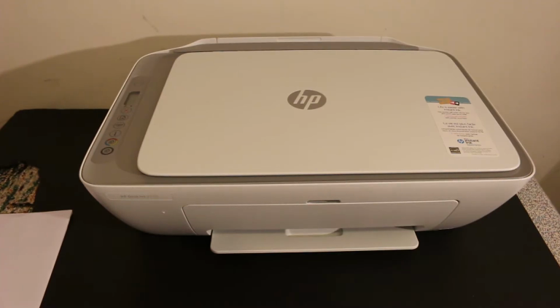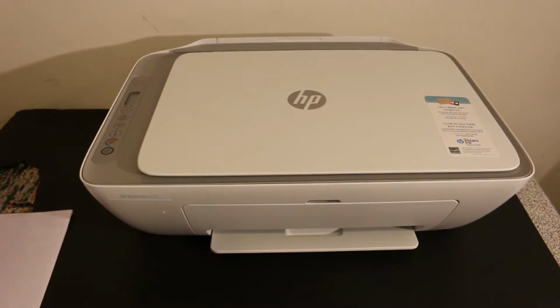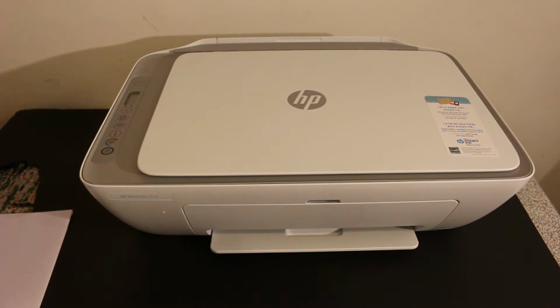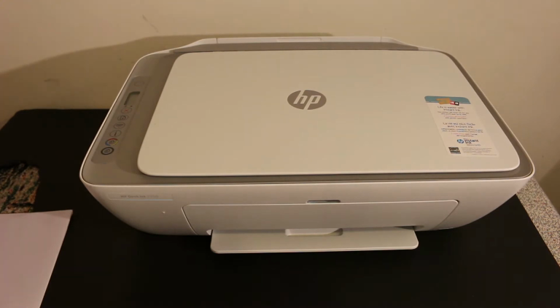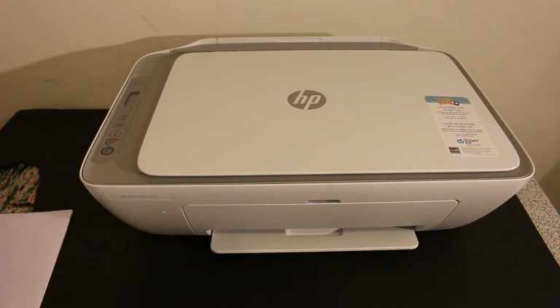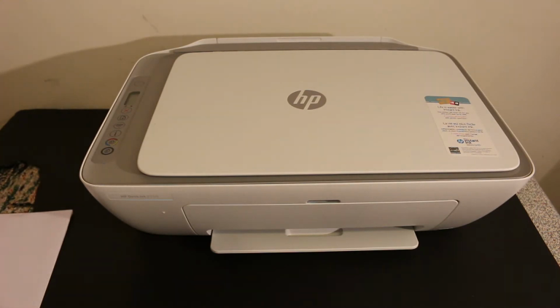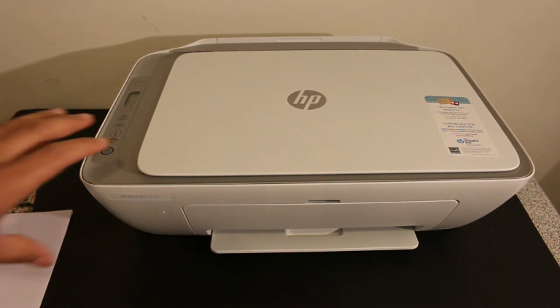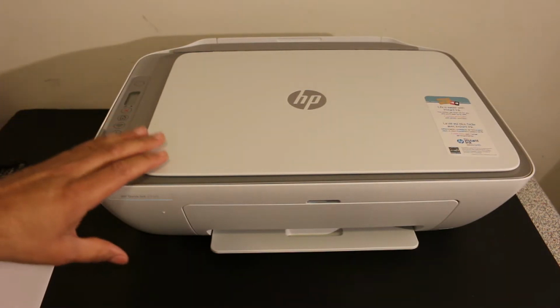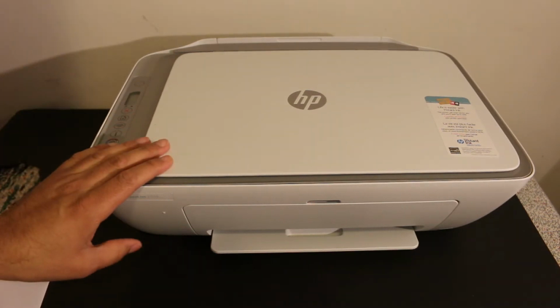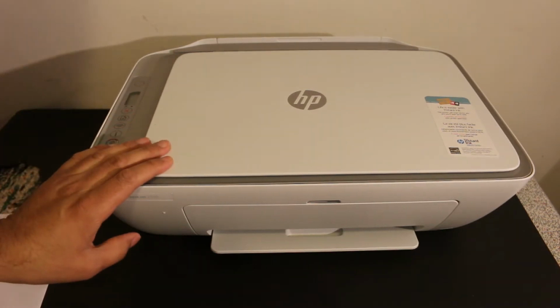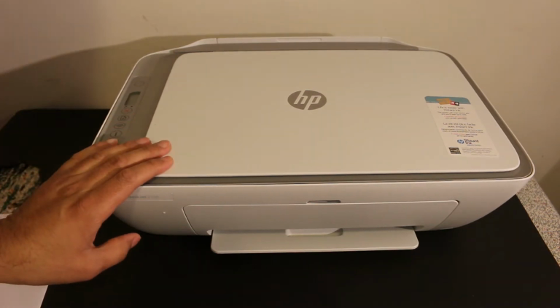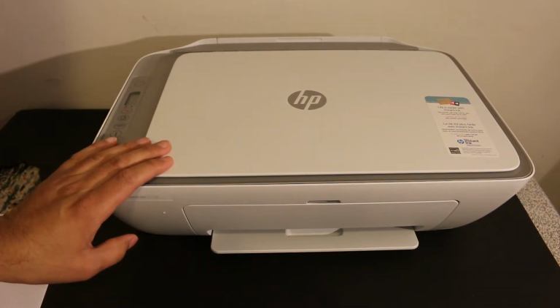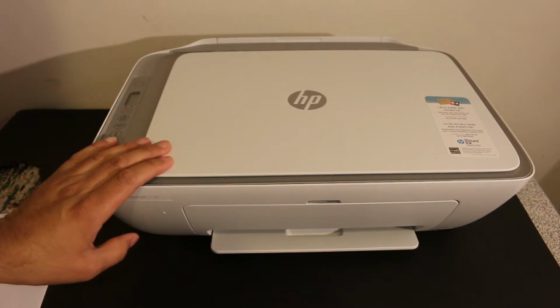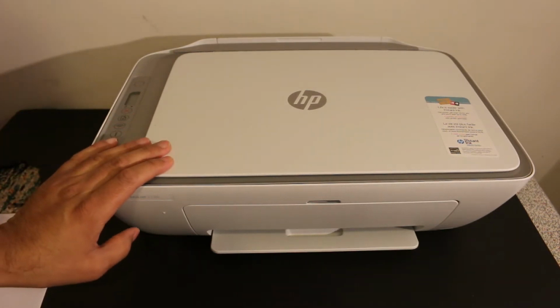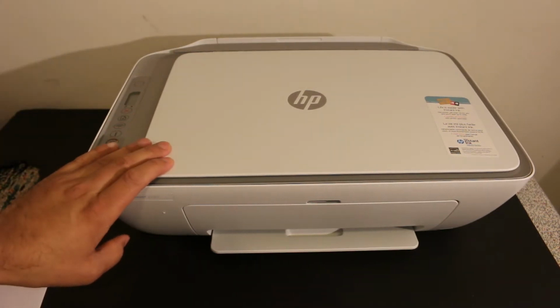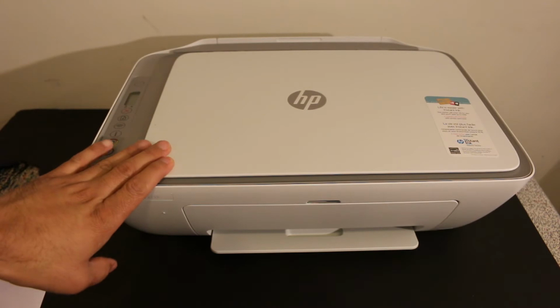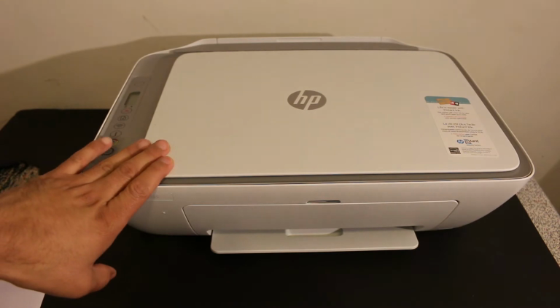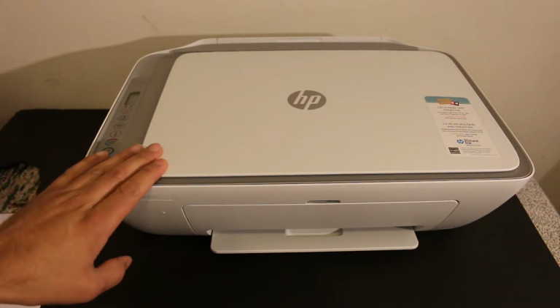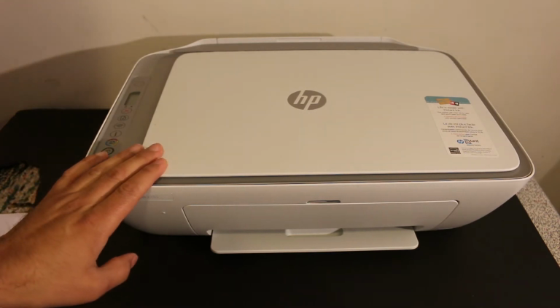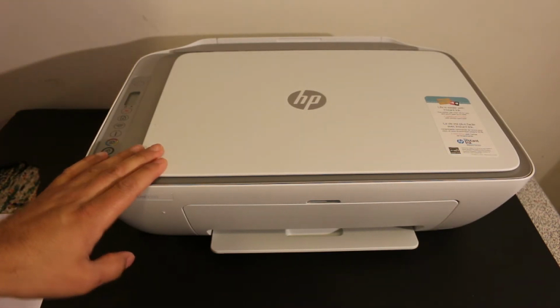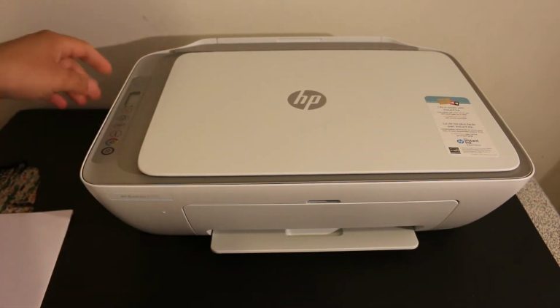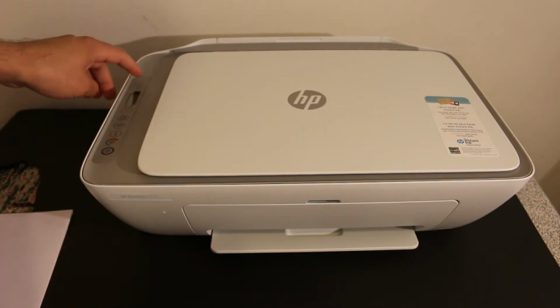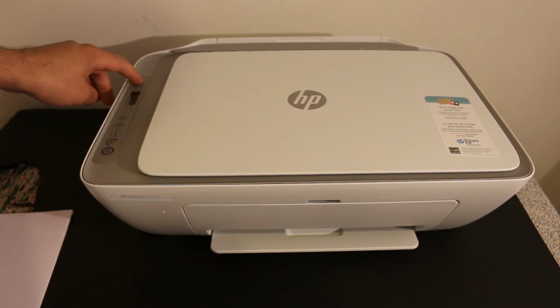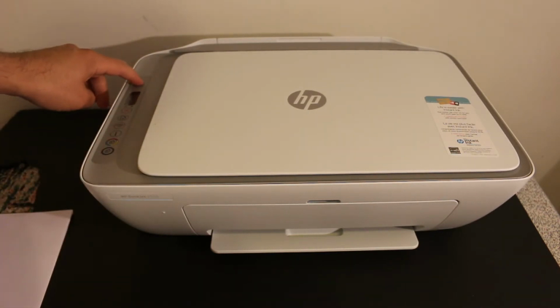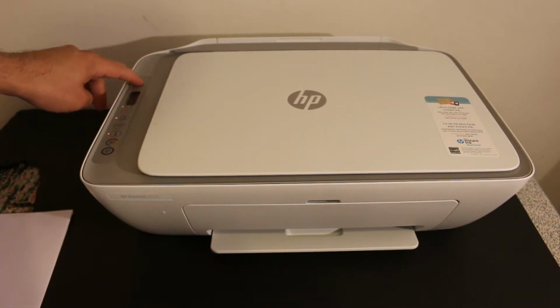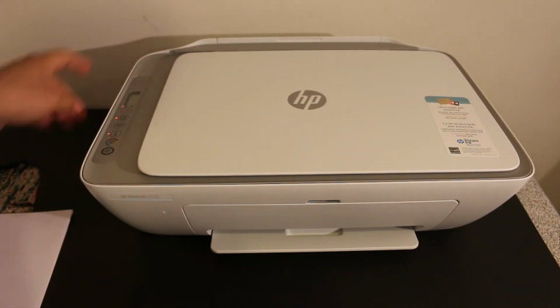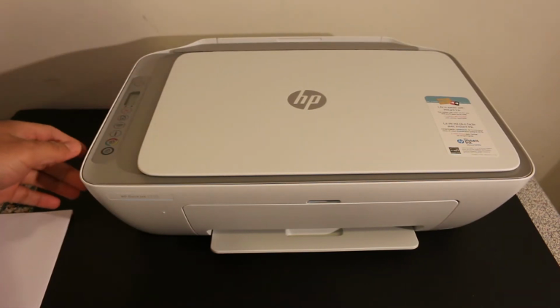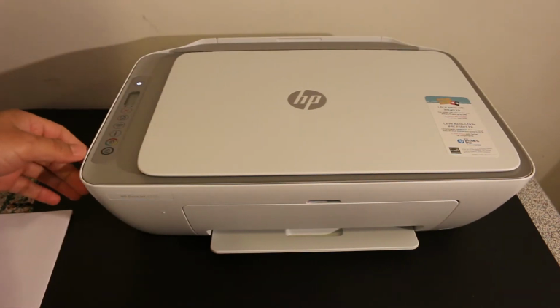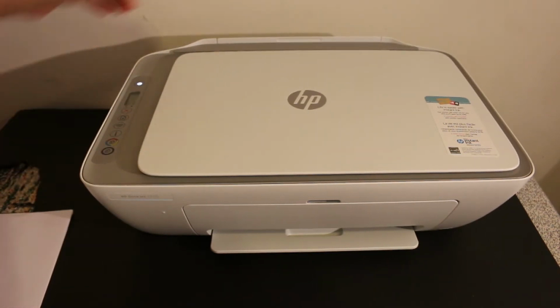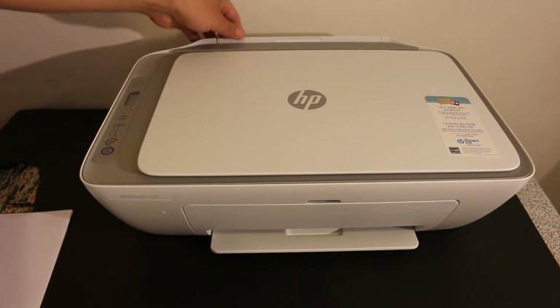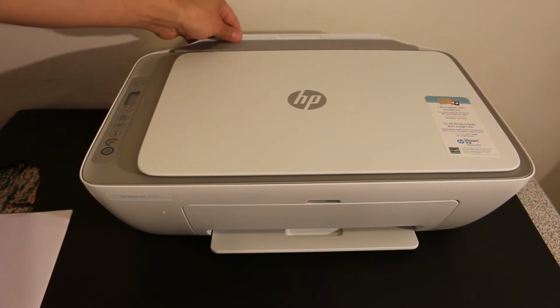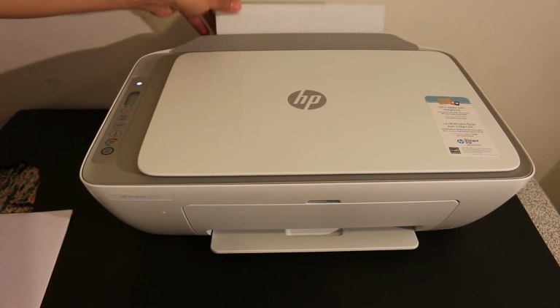Today's video is regarding the HP DAX Z2755 printer. I'm going to show you how to print the printer status report. The first step is to switch on the printer and also load the paper tray.